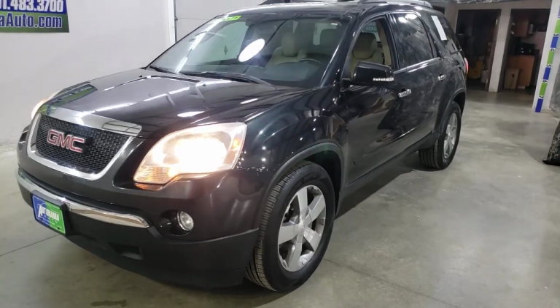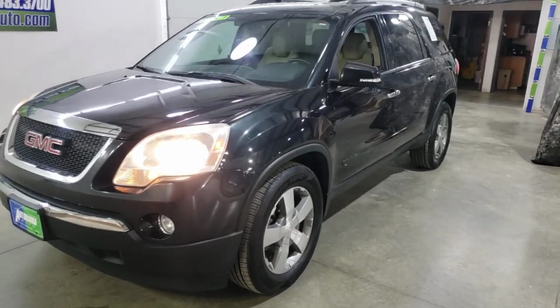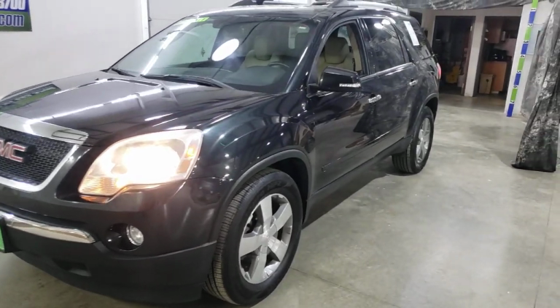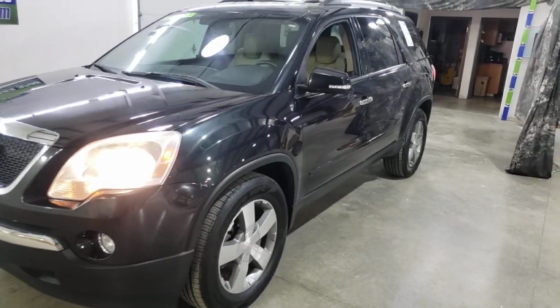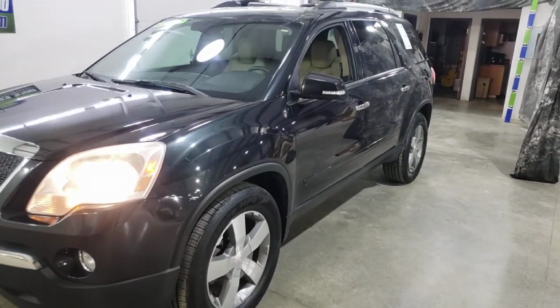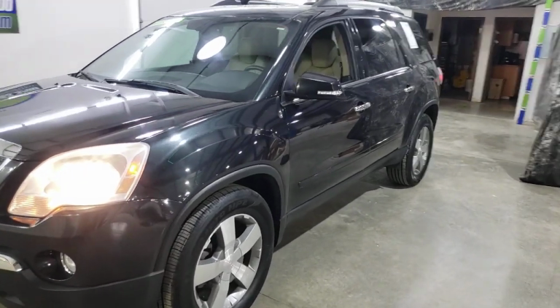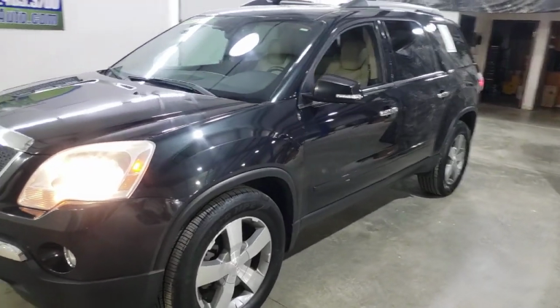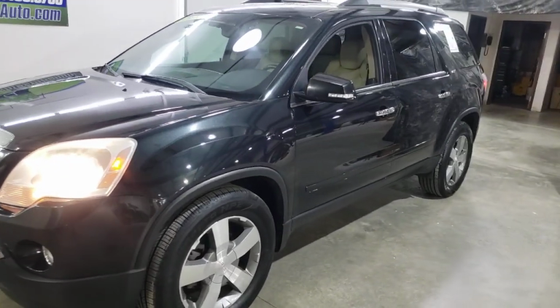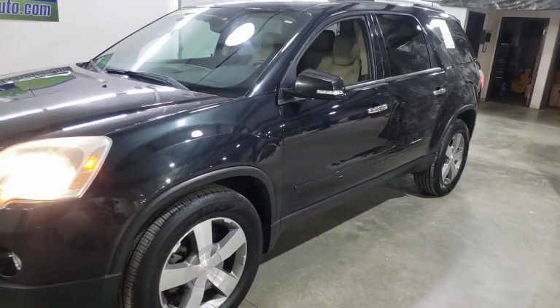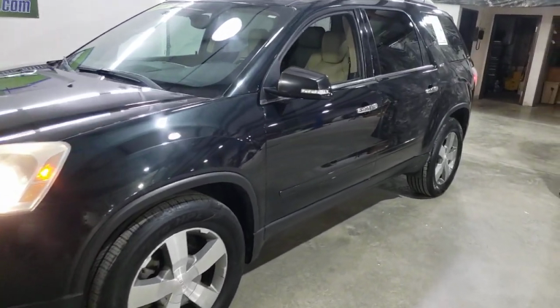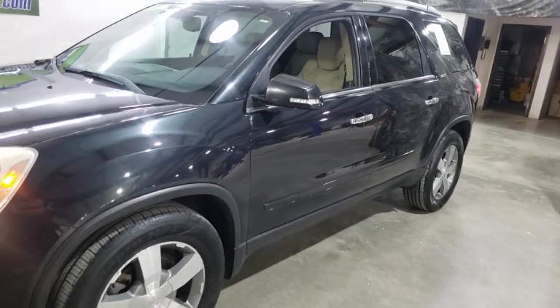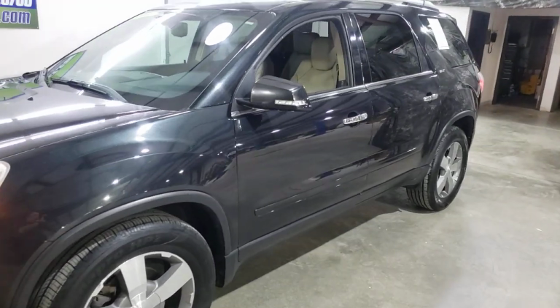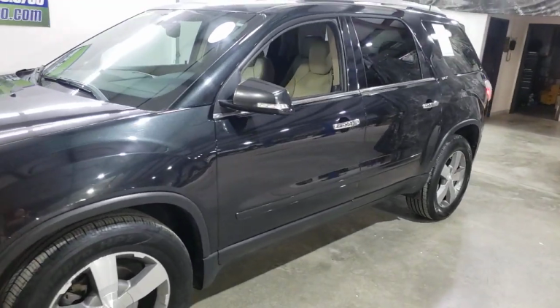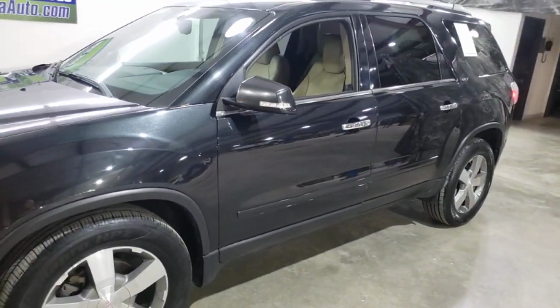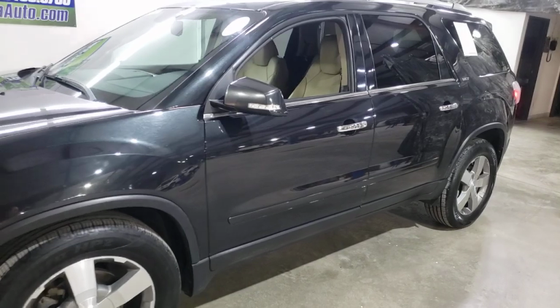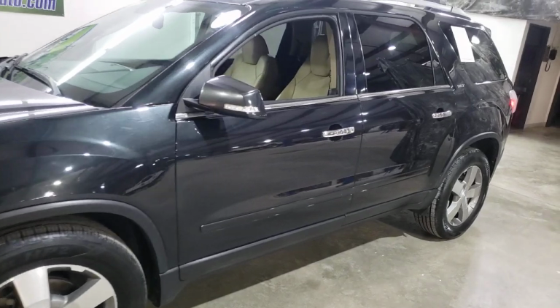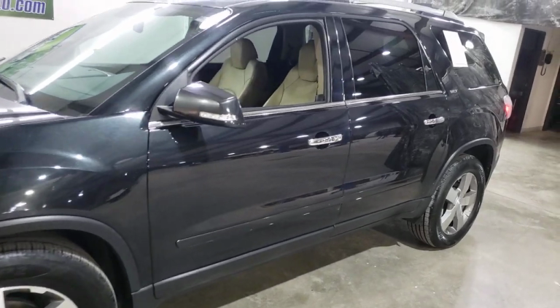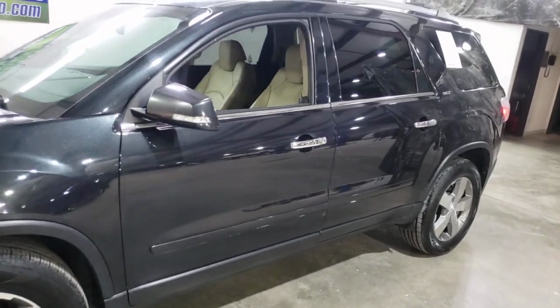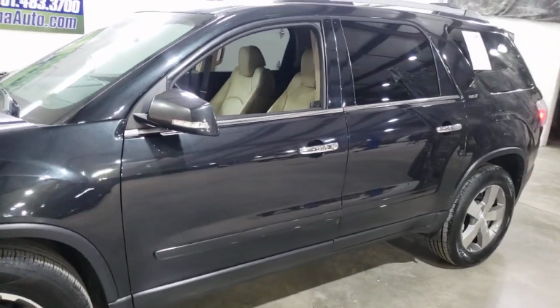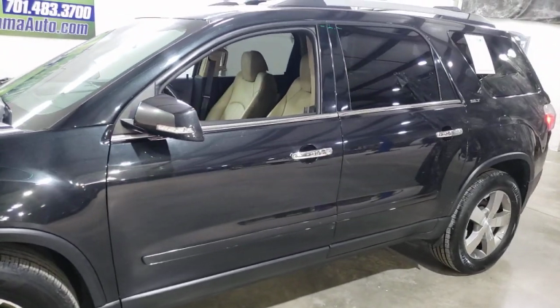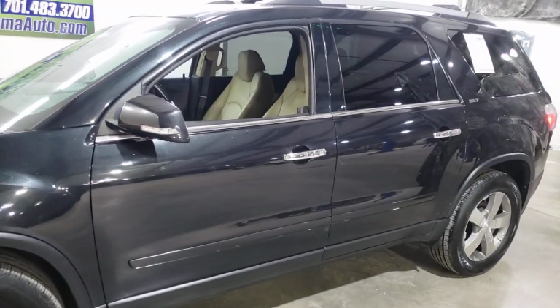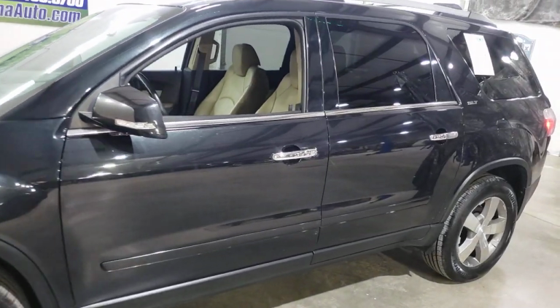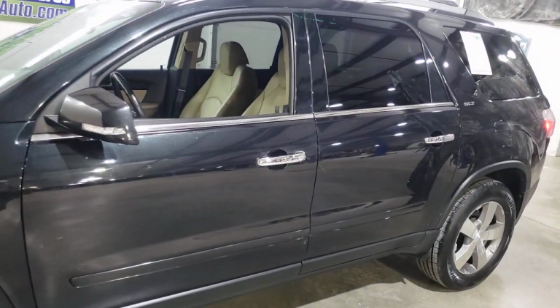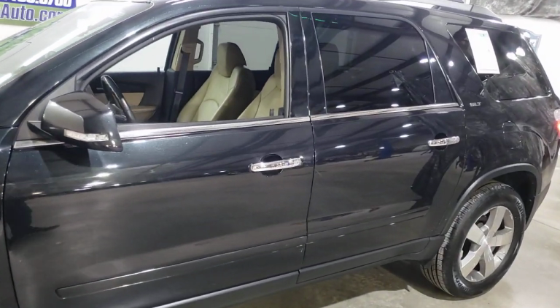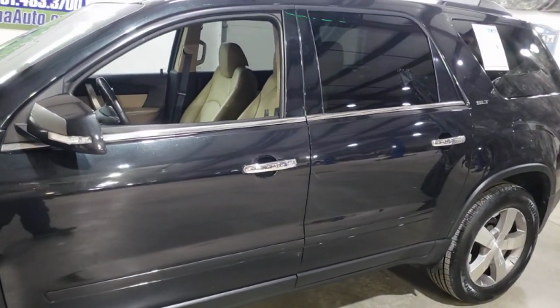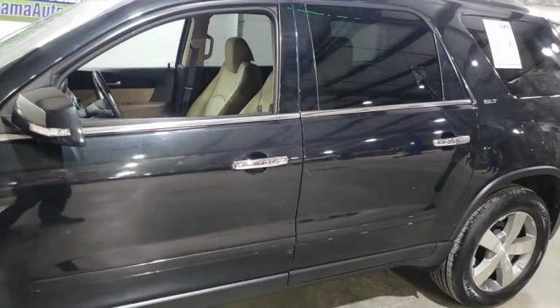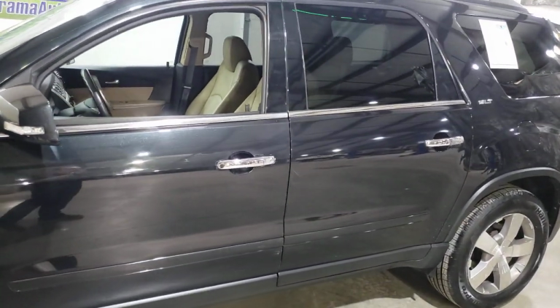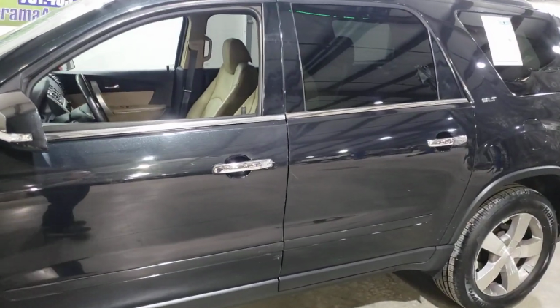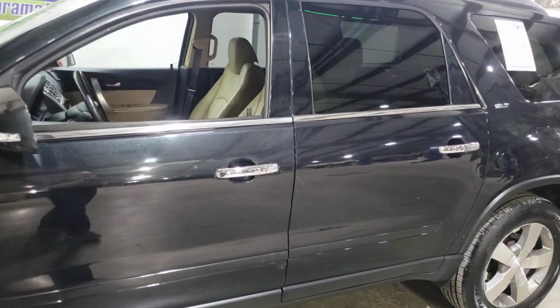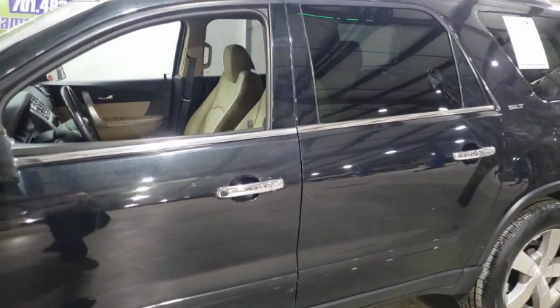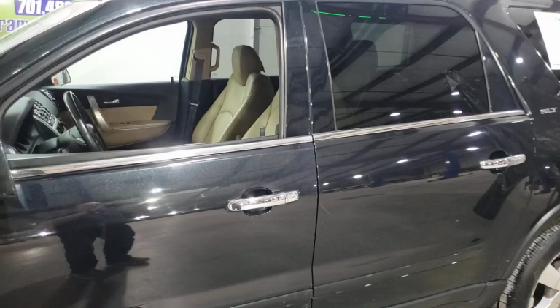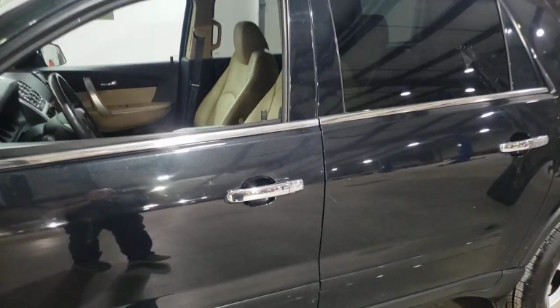It's only a two-owner. Carfax is clear, it's been fully inspected, the oil's just been changed. We're gonna buy you a 12-month, 12,000-mile powertrain warranty.